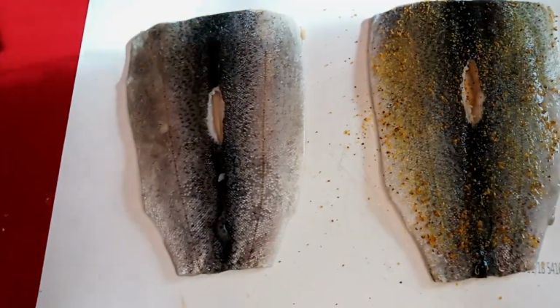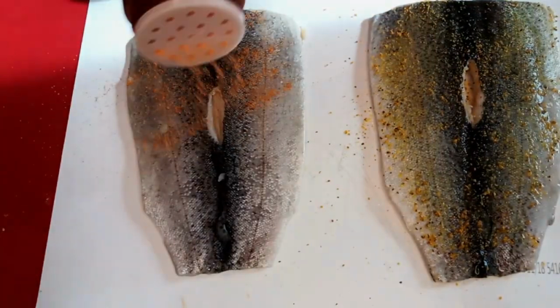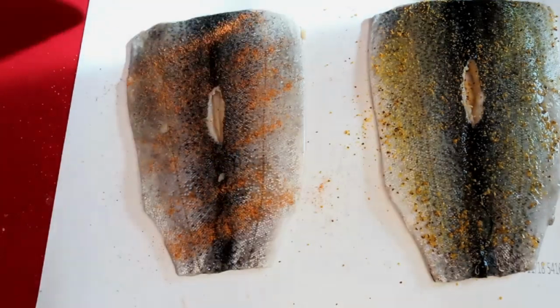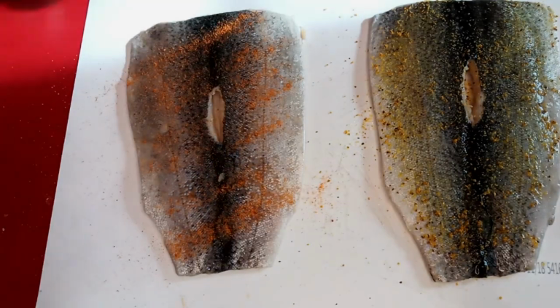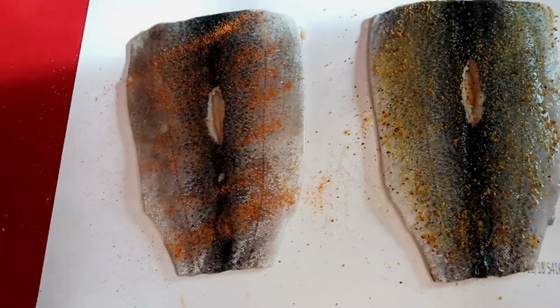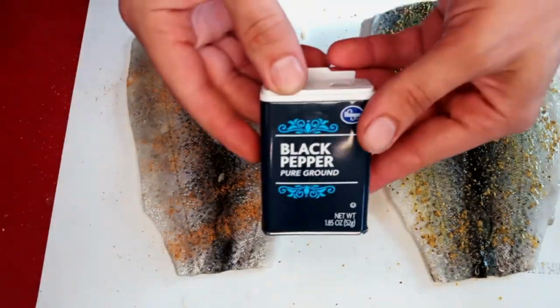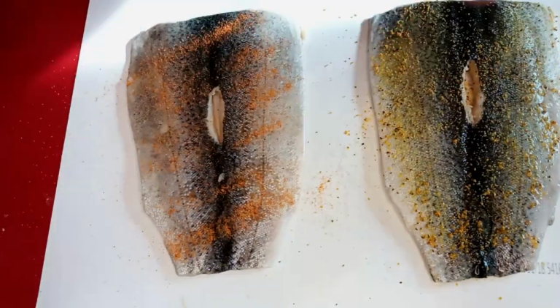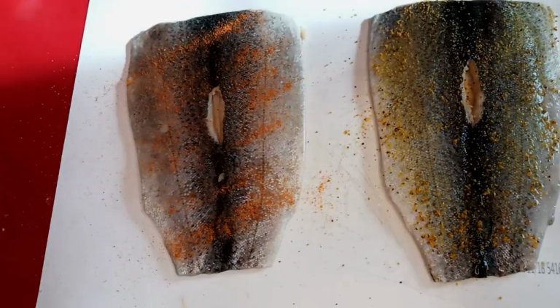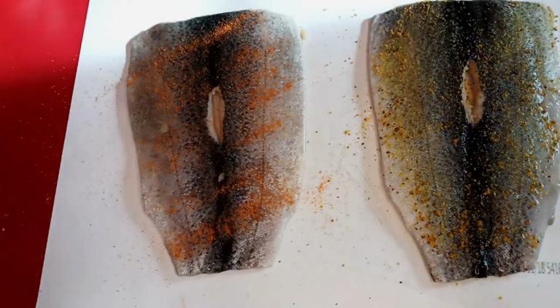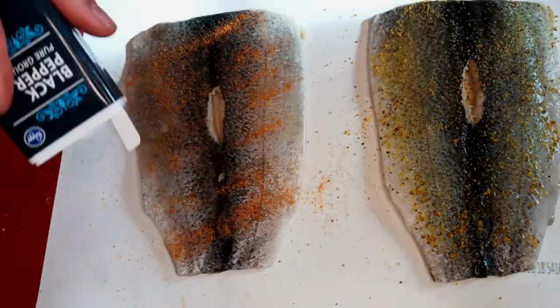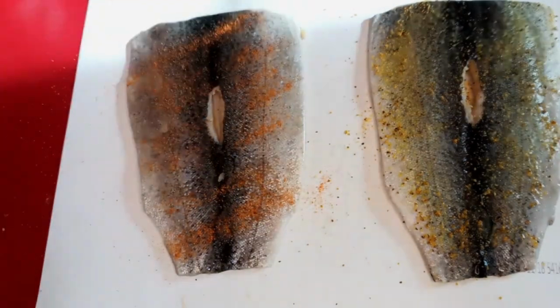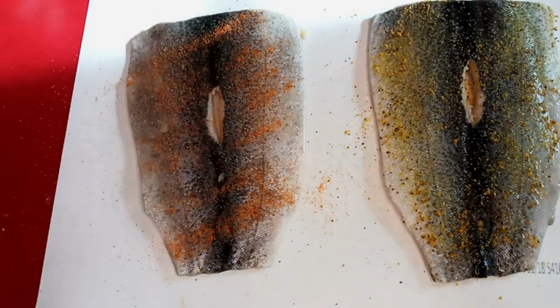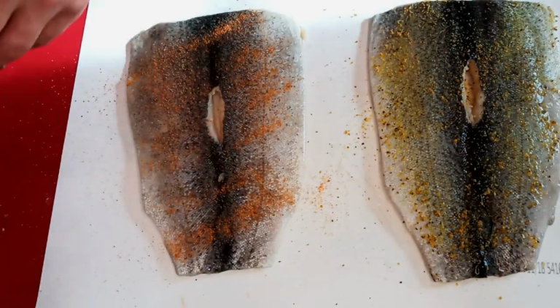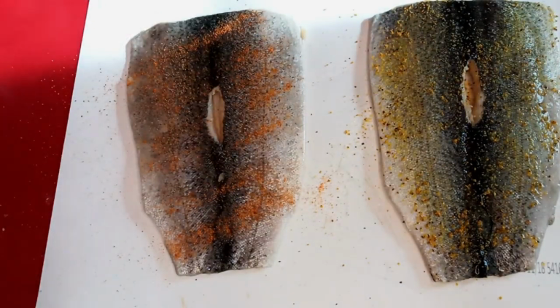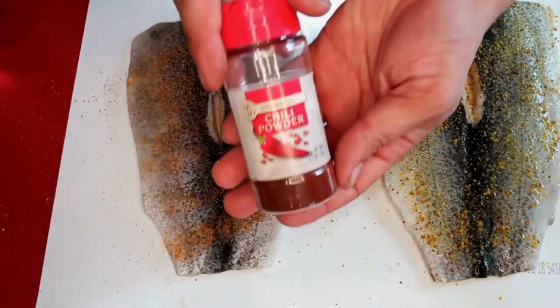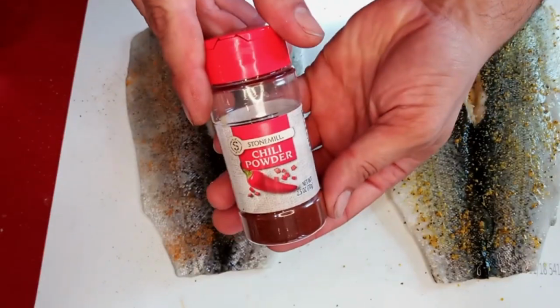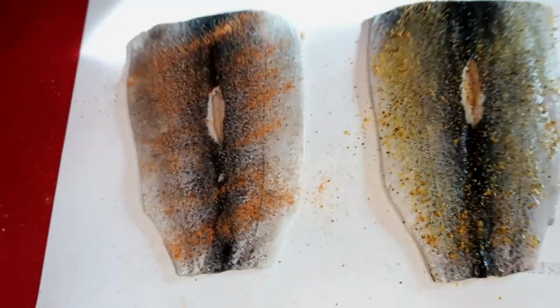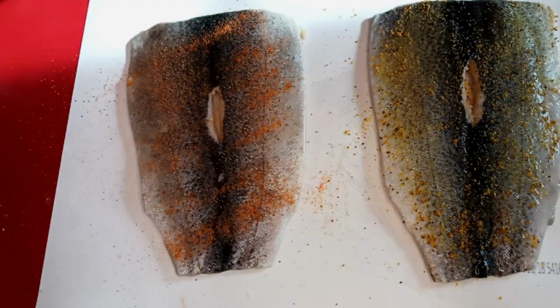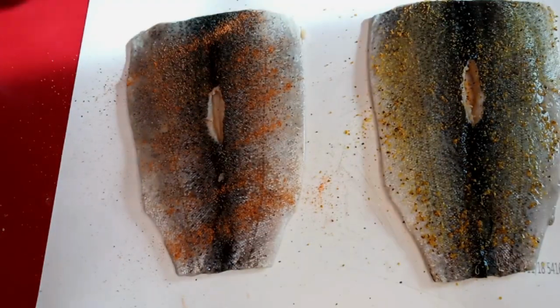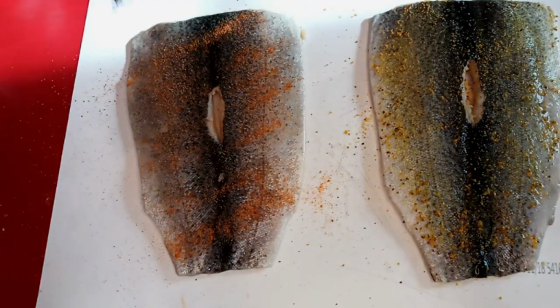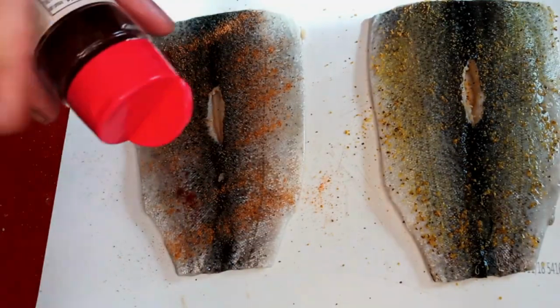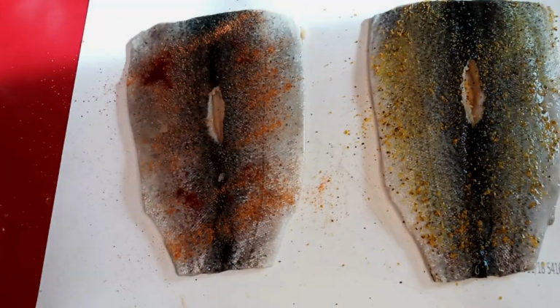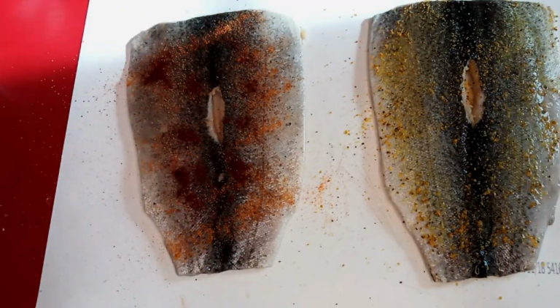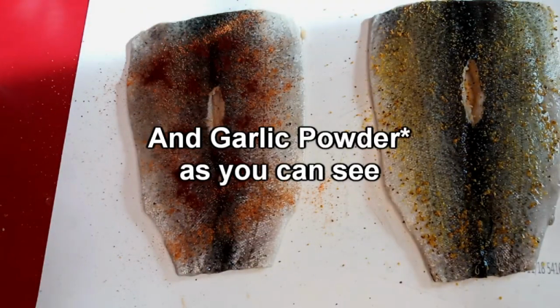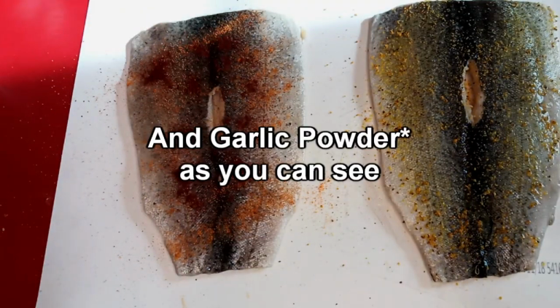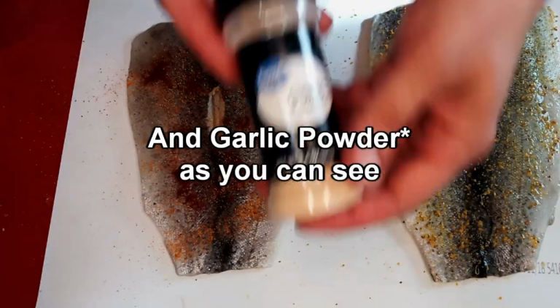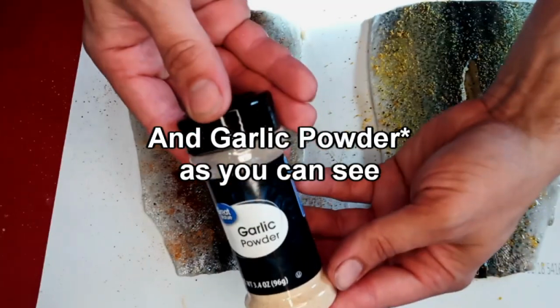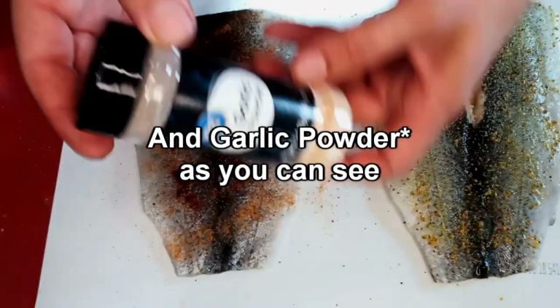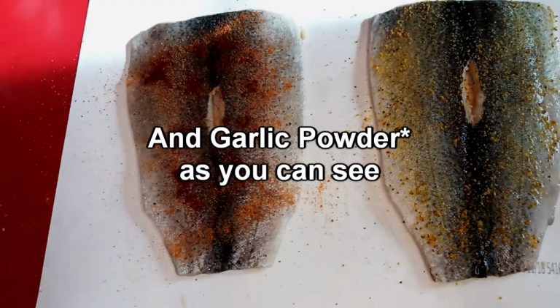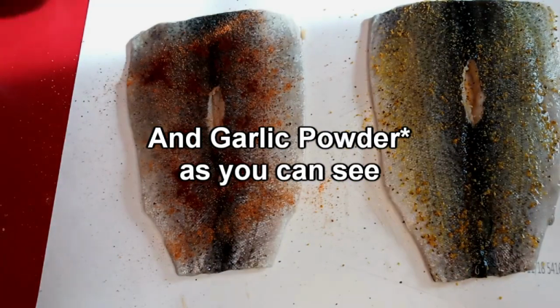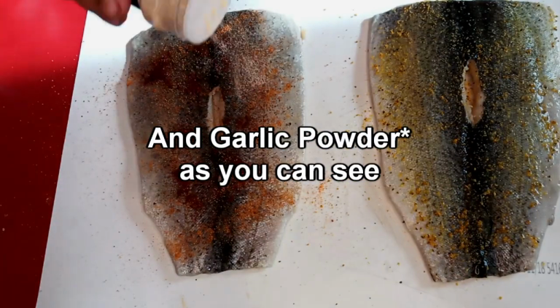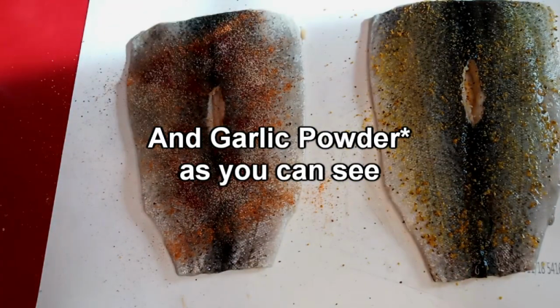On the second one I wanted a little bit more heat, so I hit it with some seasoning salt, some black pepper, some chili powder, and some jalapeno powder that I made in a video a long time ago.